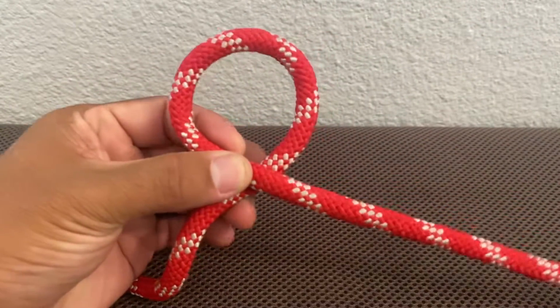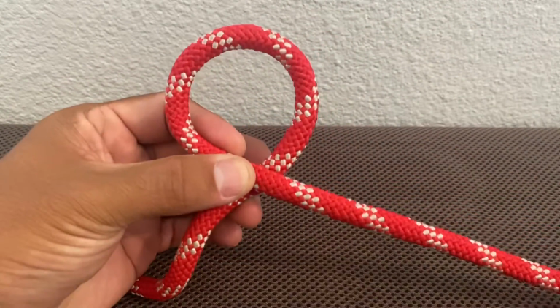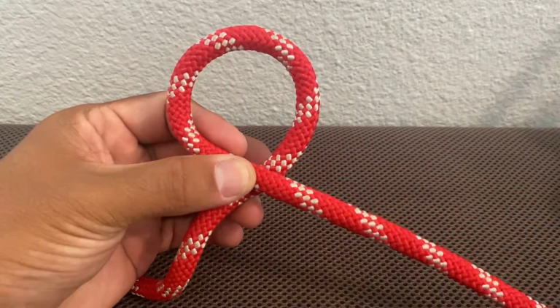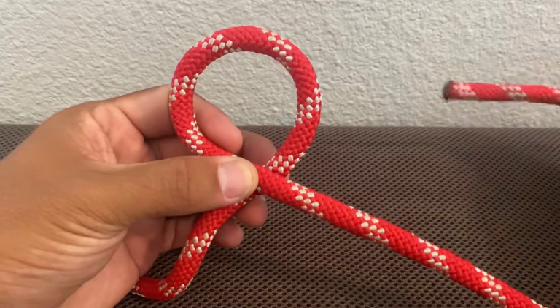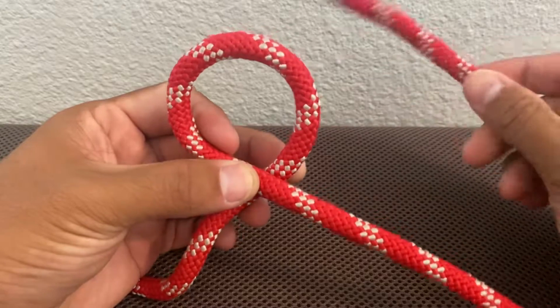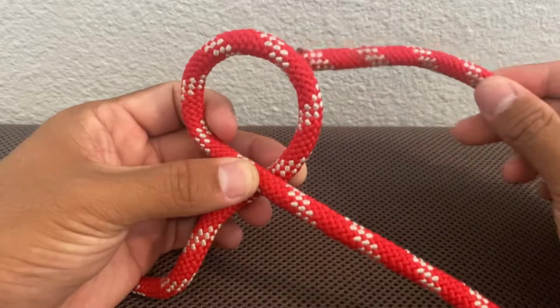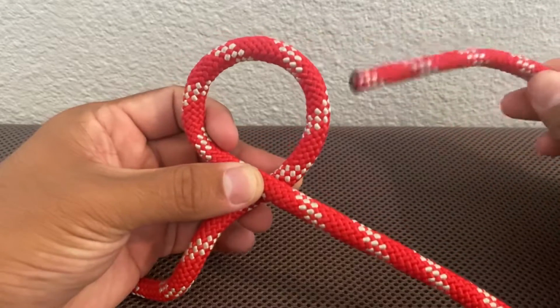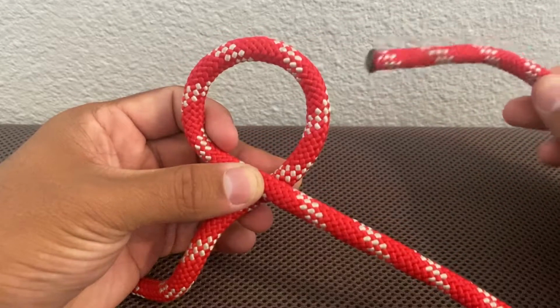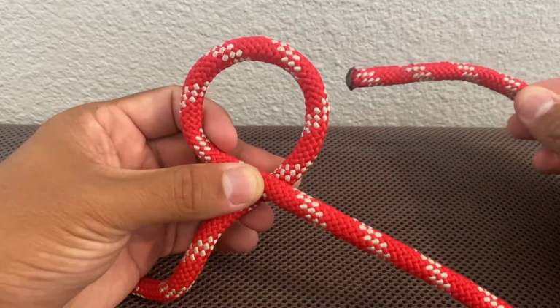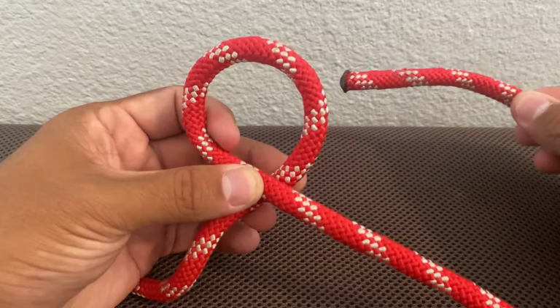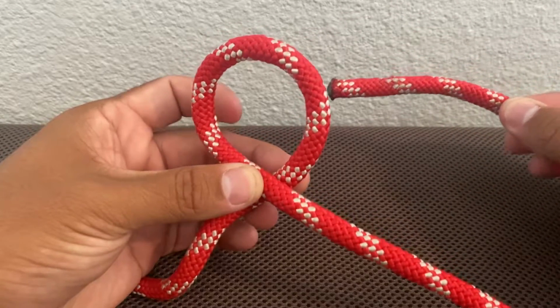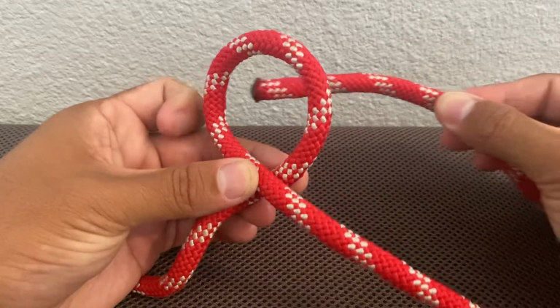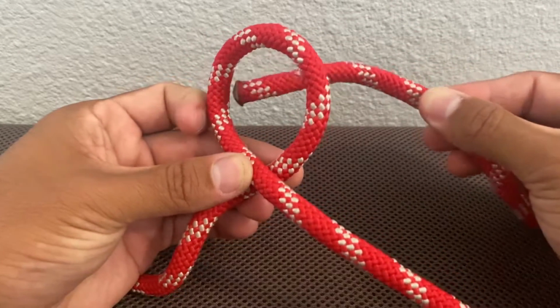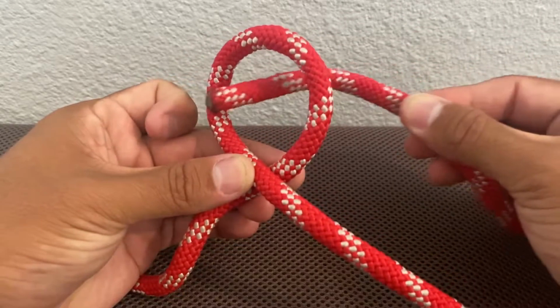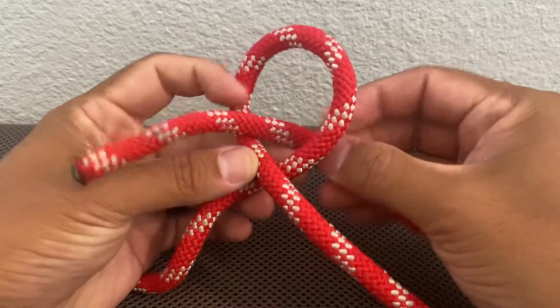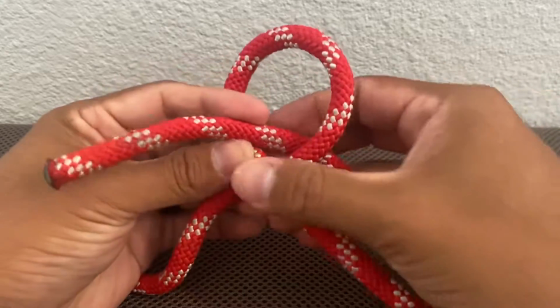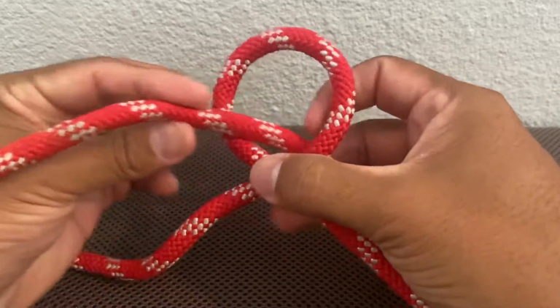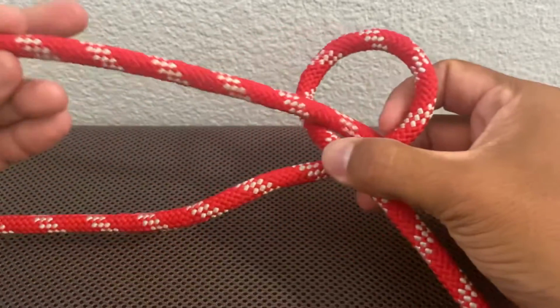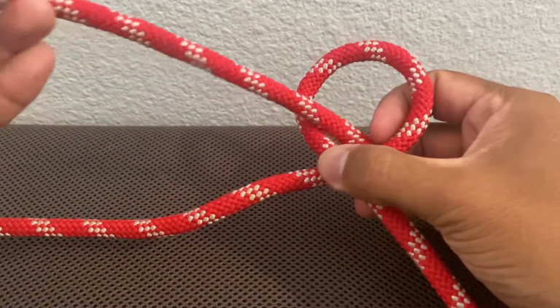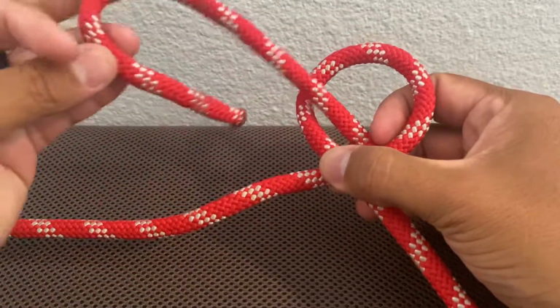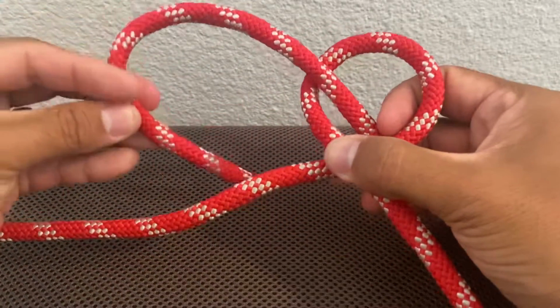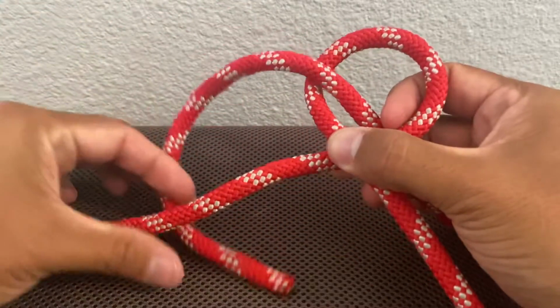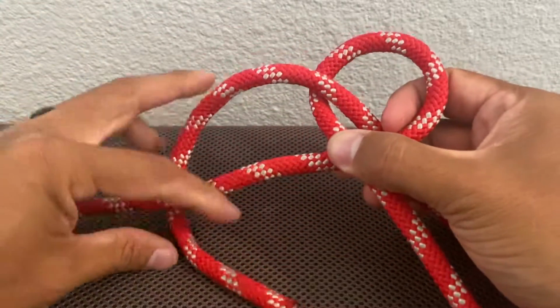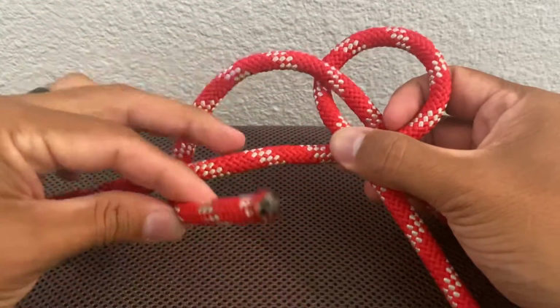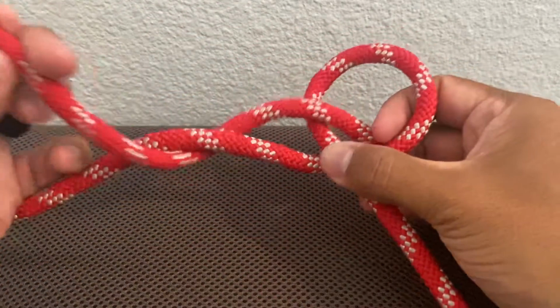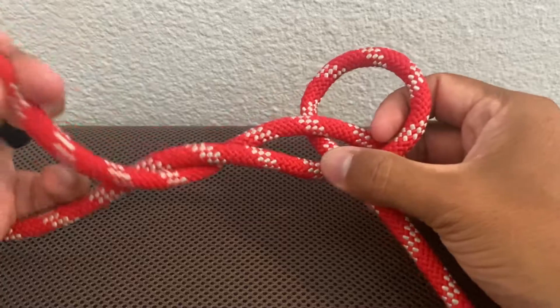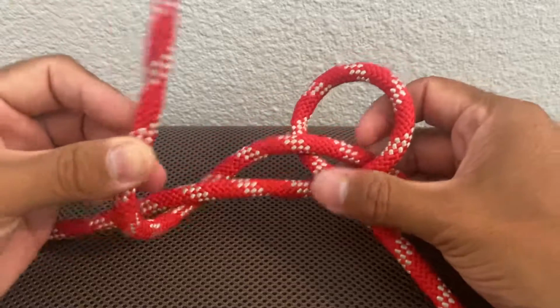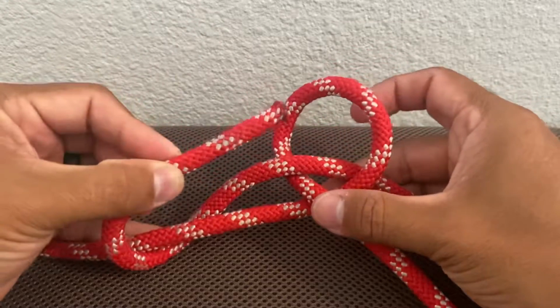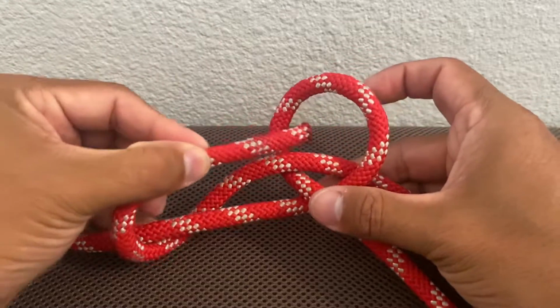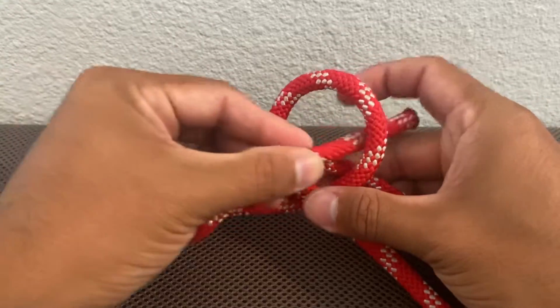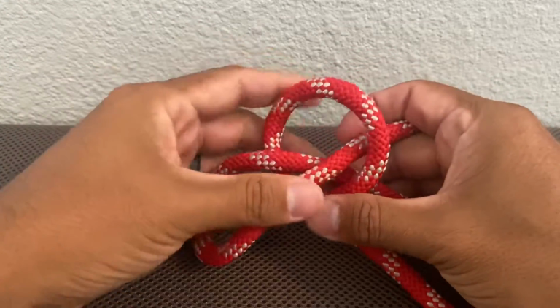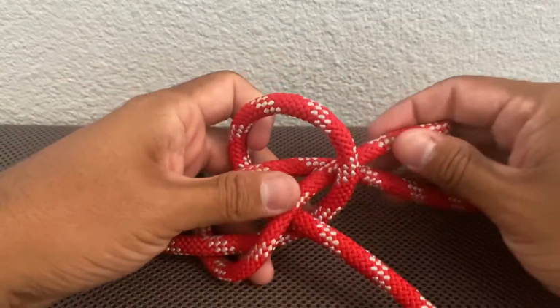Notice how I crossed over the rope first. Take this end here, go behind the loop, then go behind the rope.